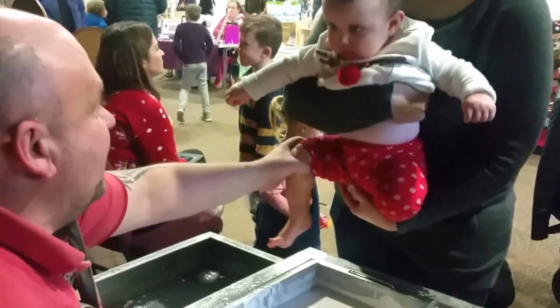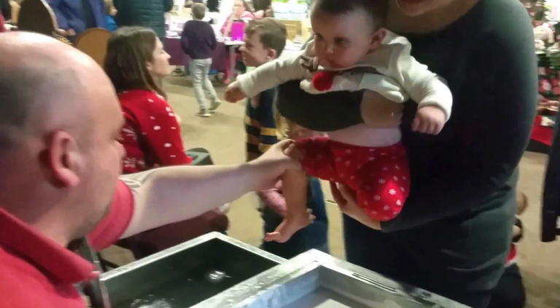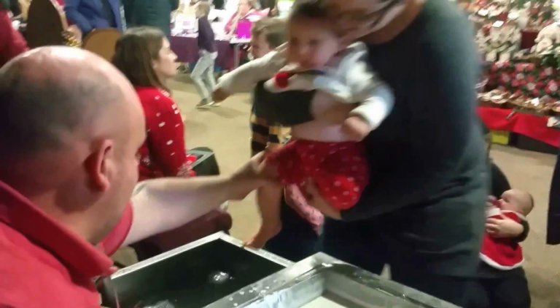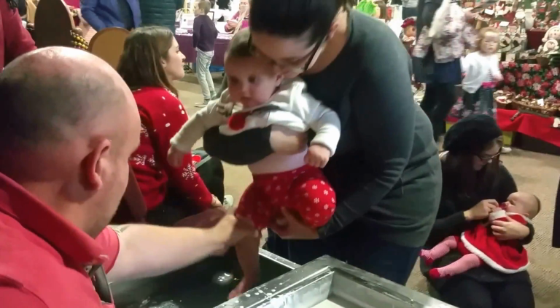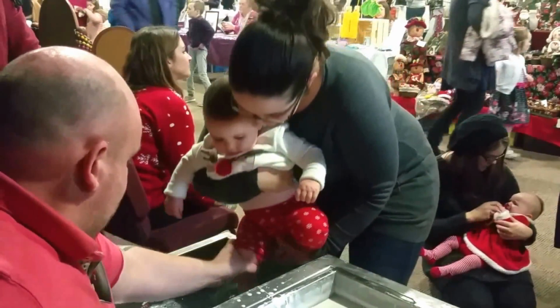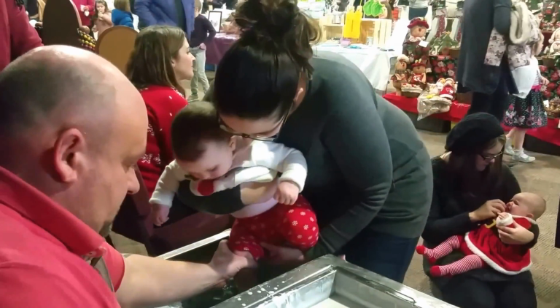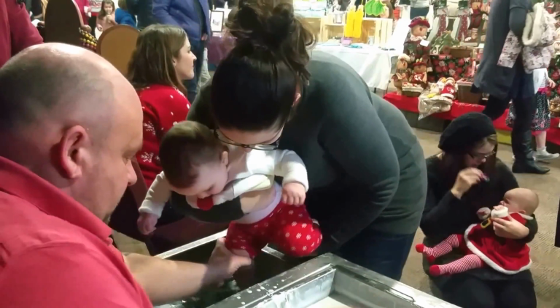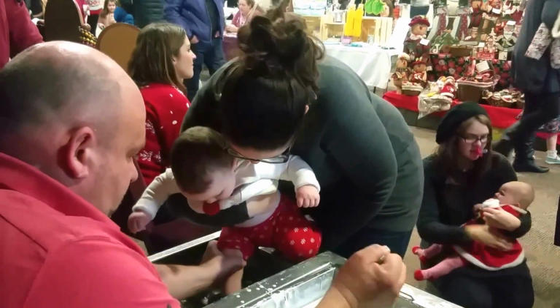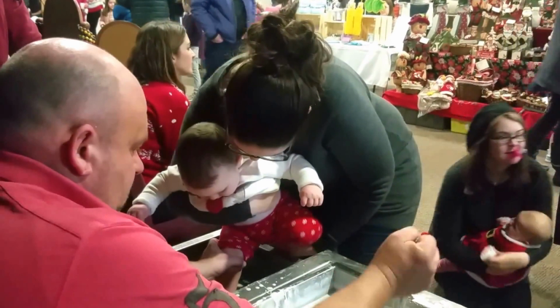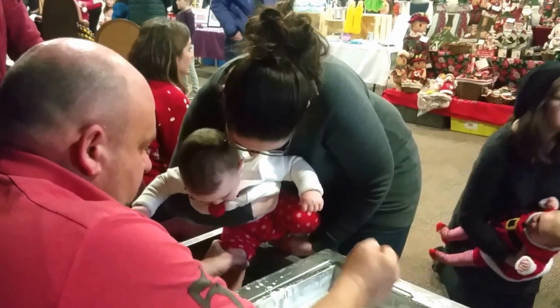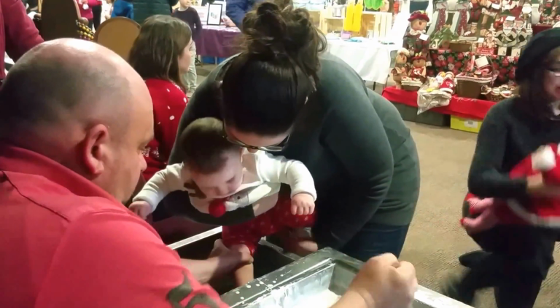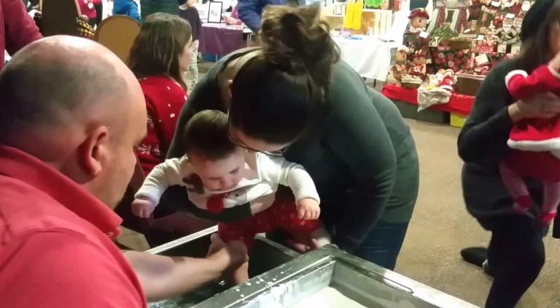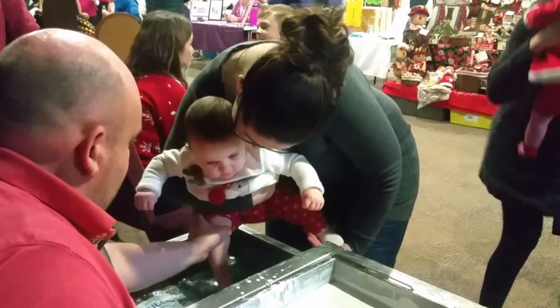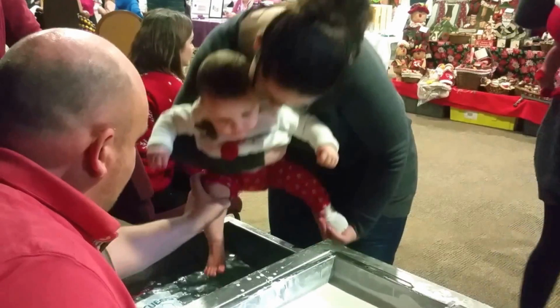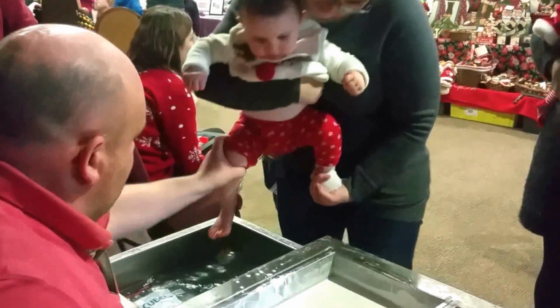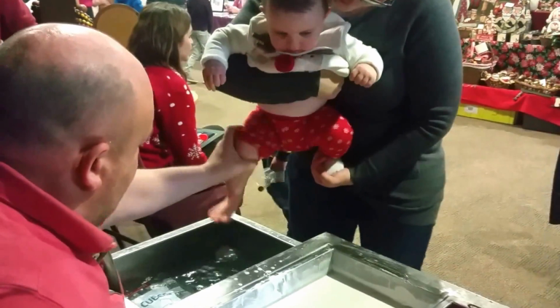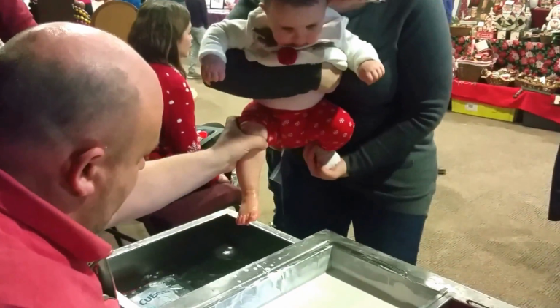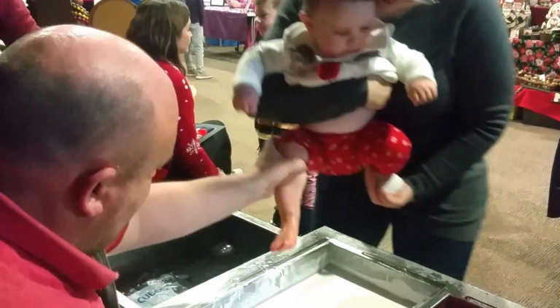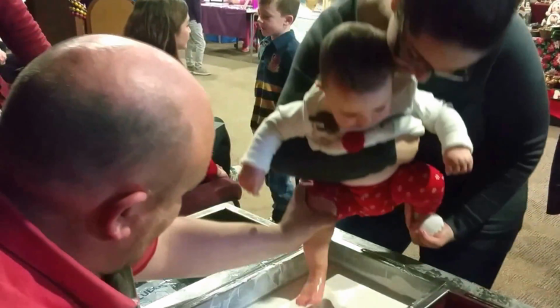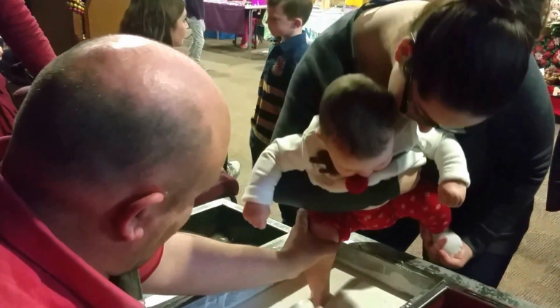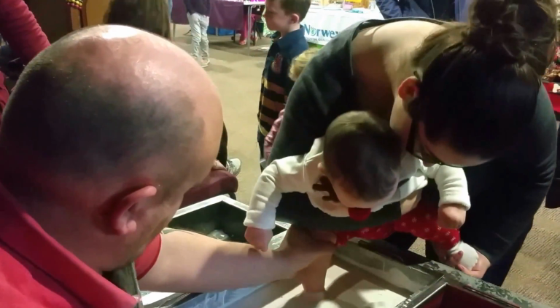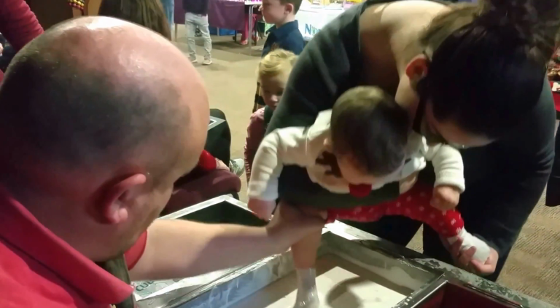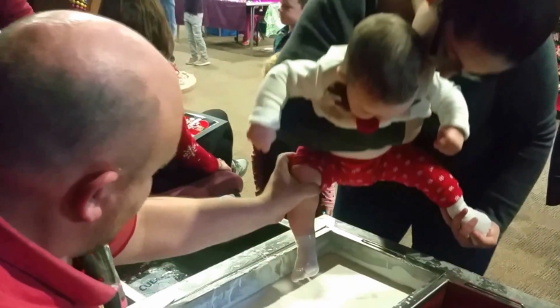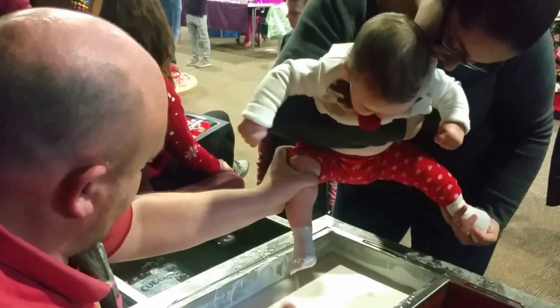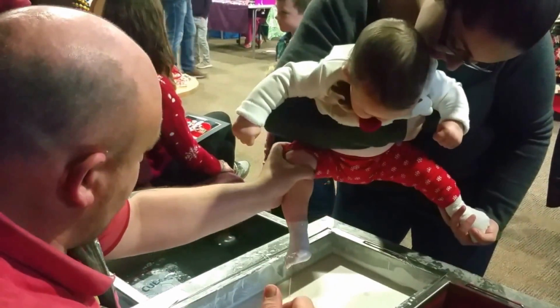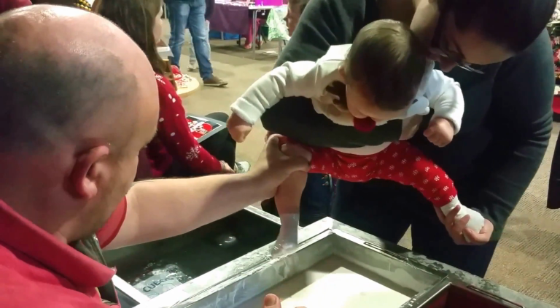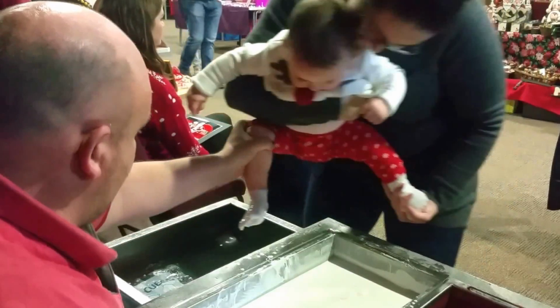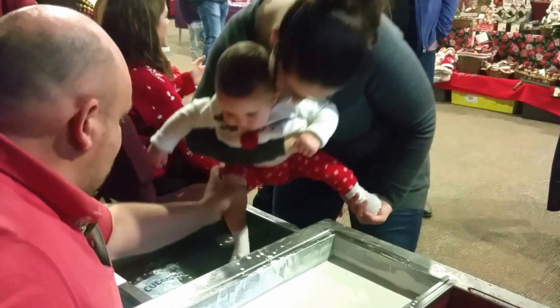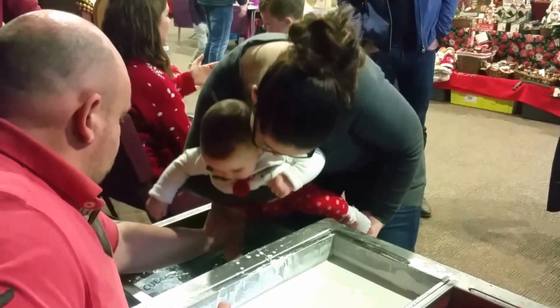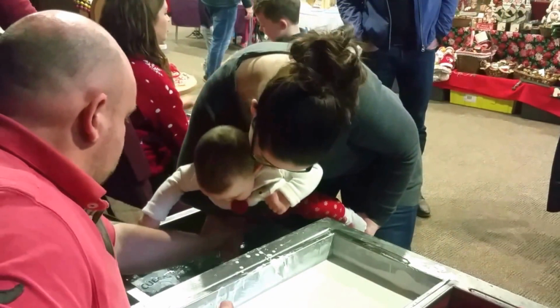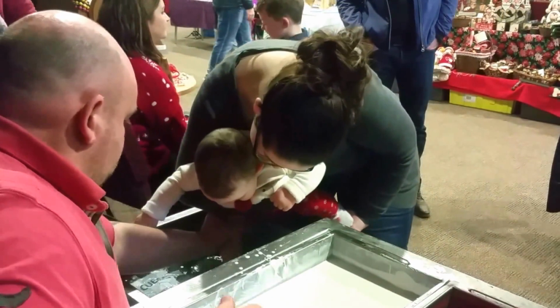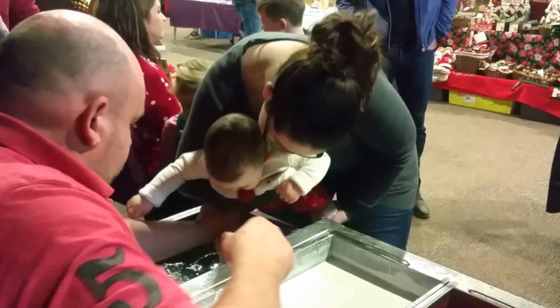Hey, come on in the clean water. Aww. Your toes are like...